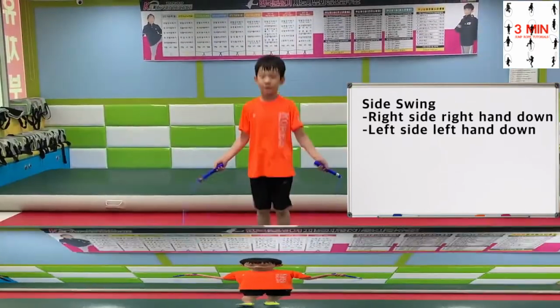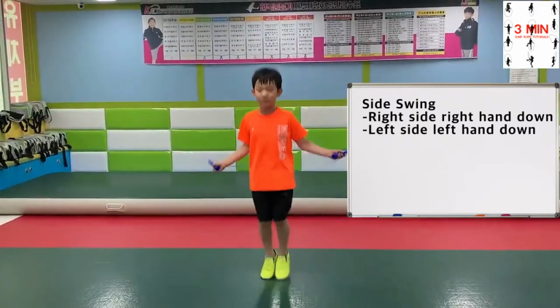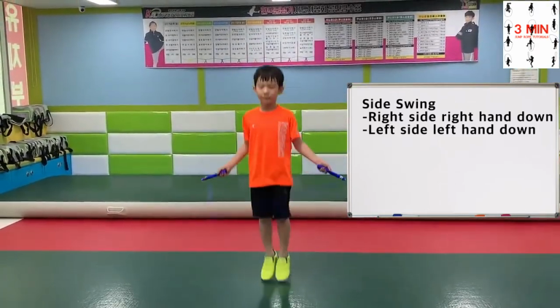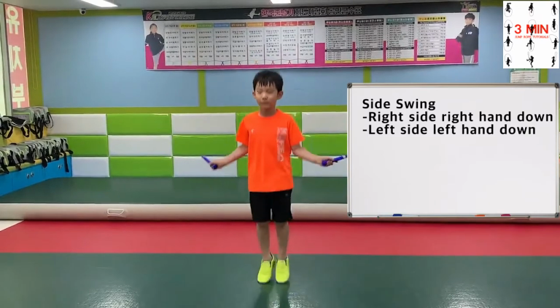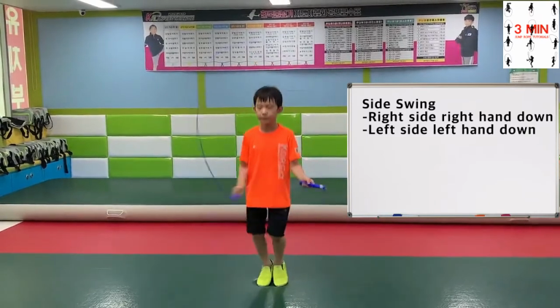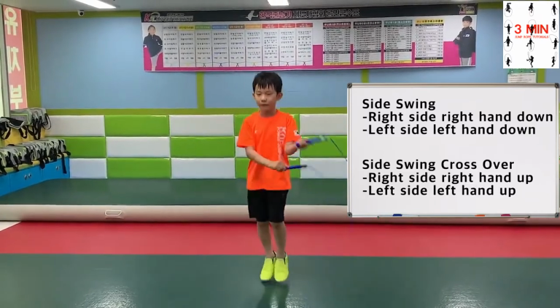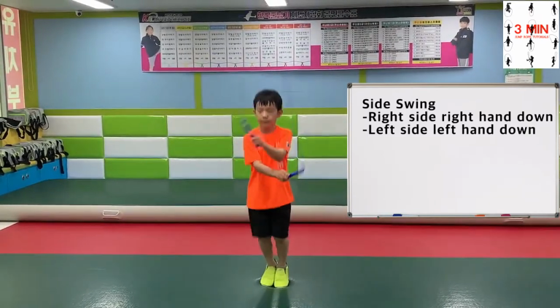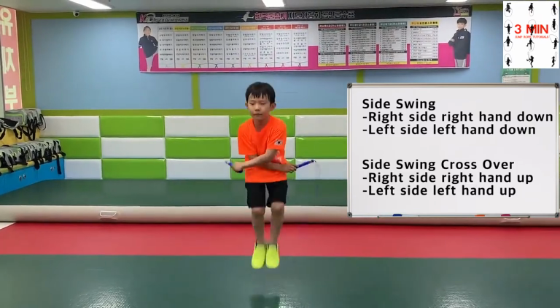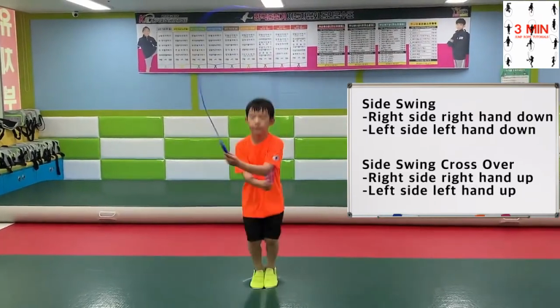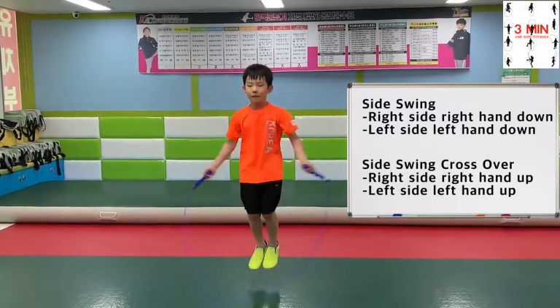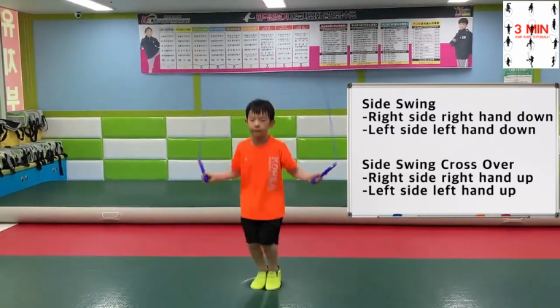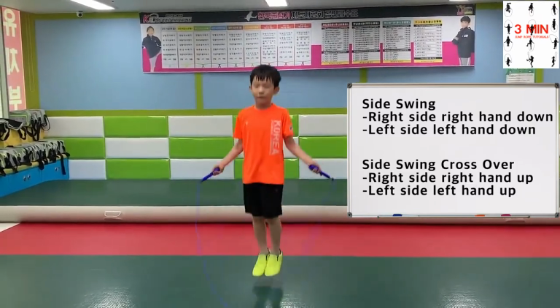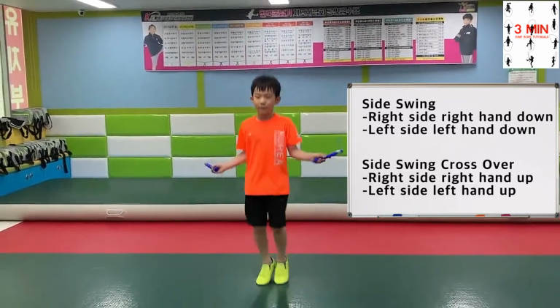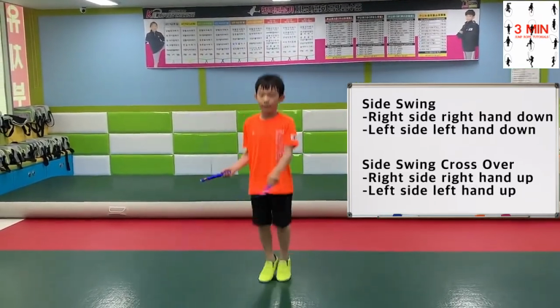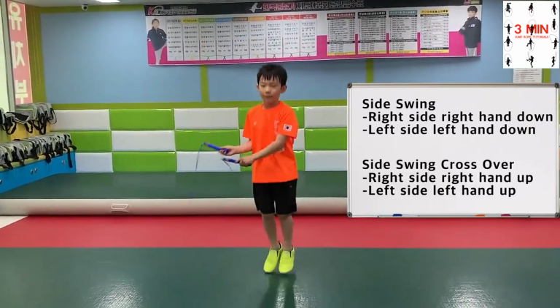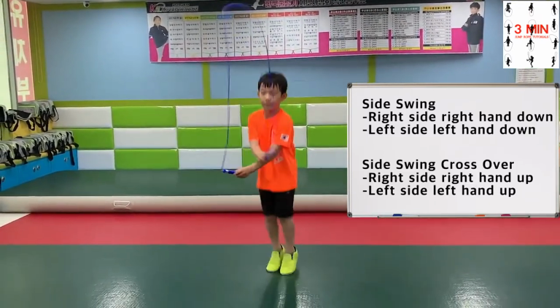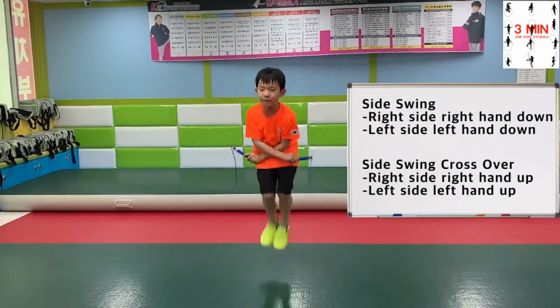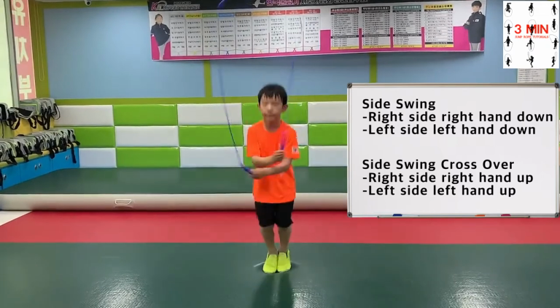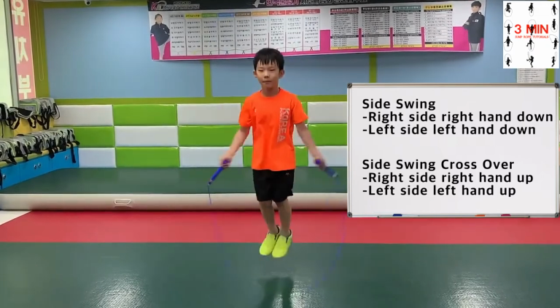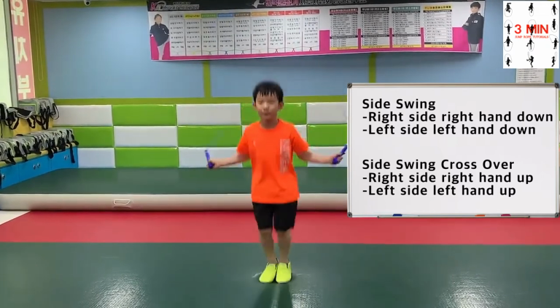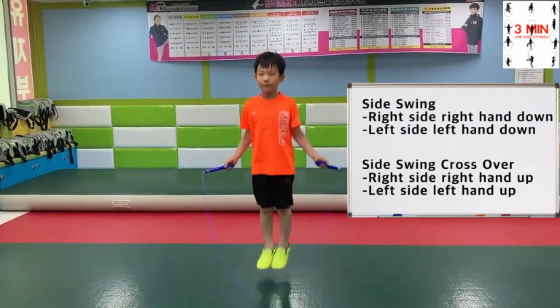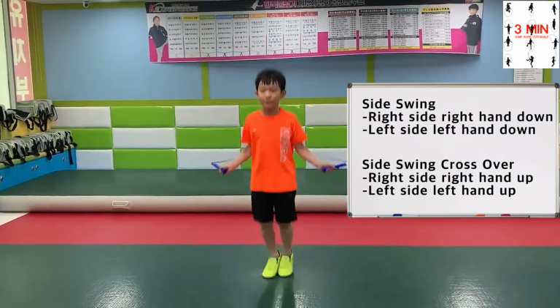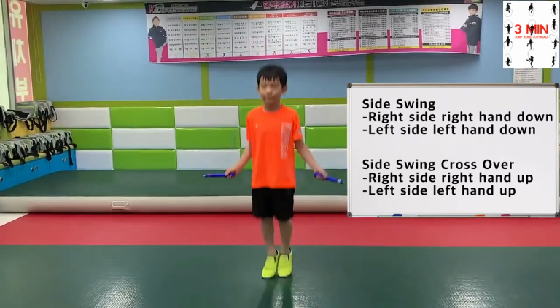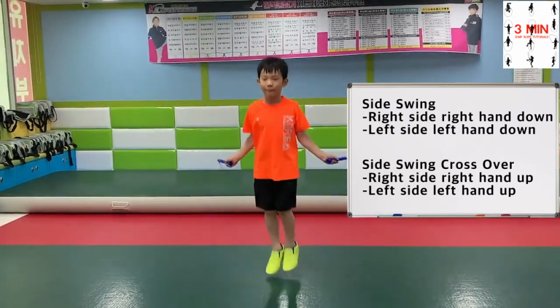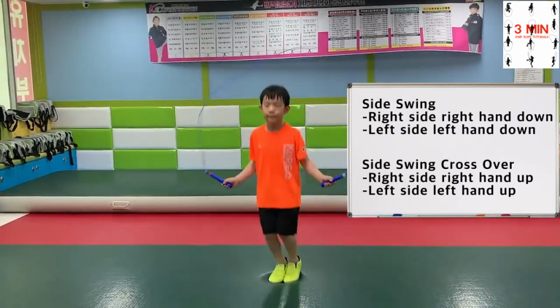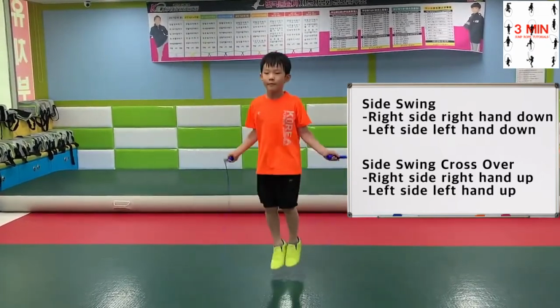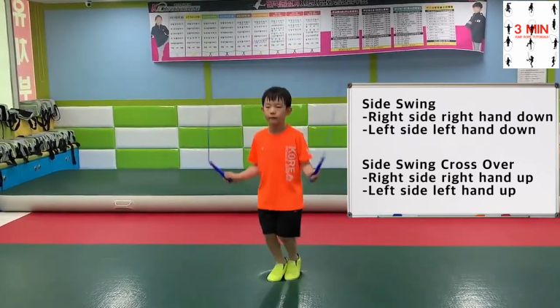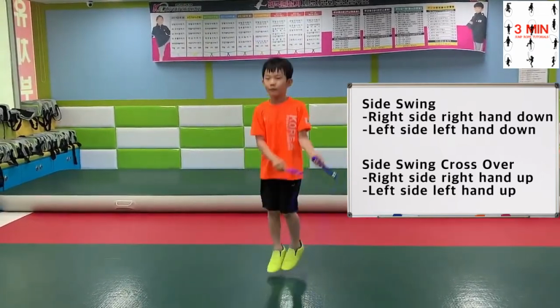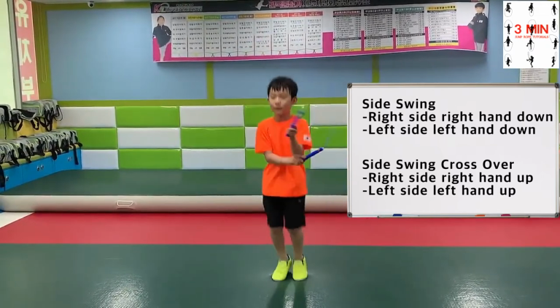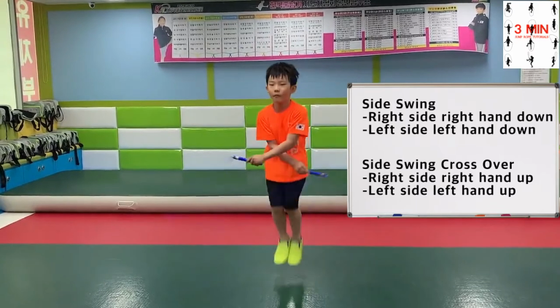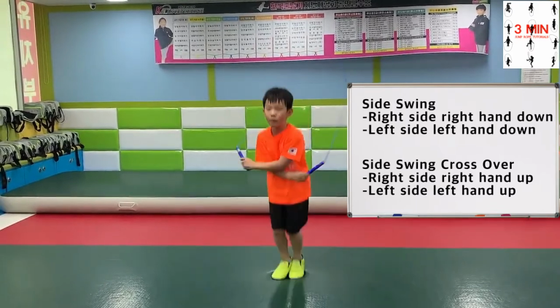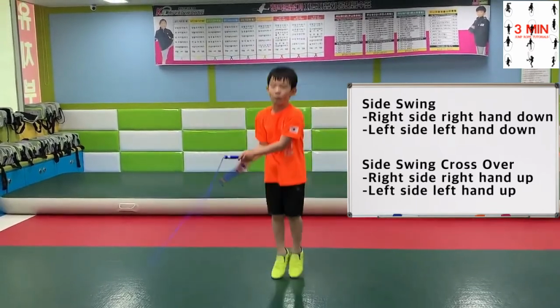When performing side swing crossover, it is the opposite. When the rope goes to the right, the left hand goes under. The reason why you should keep your hands that way is to avoid tripping over later on.